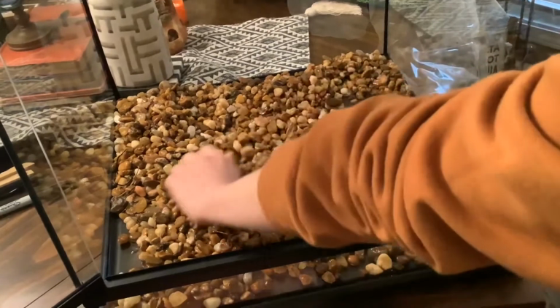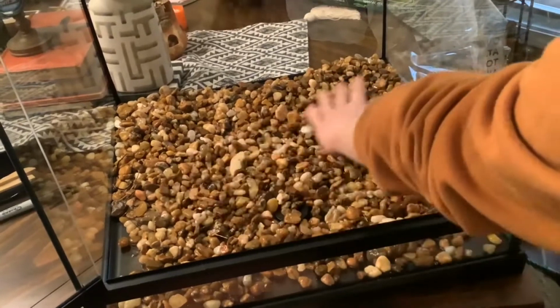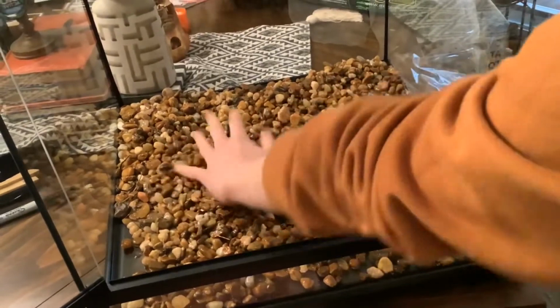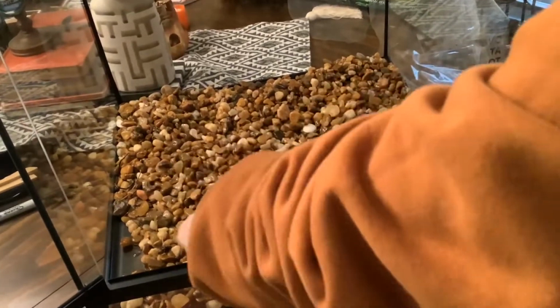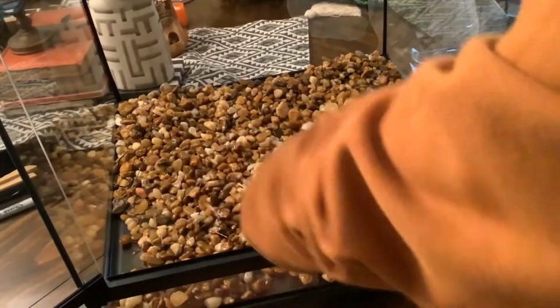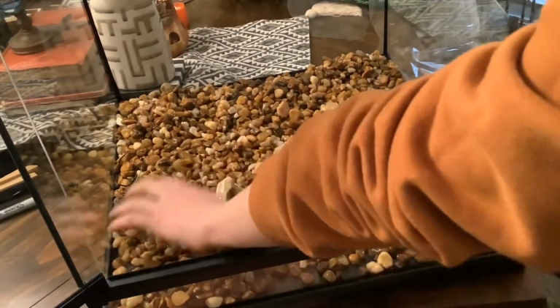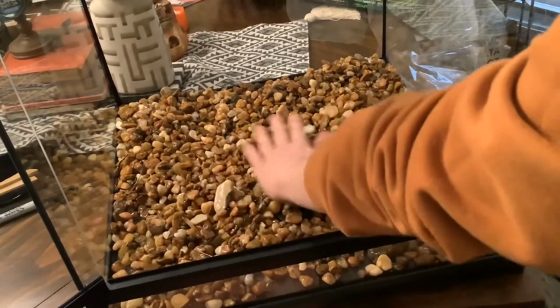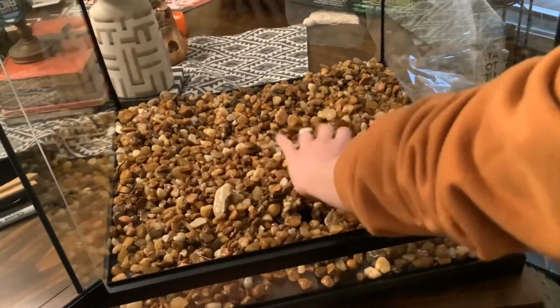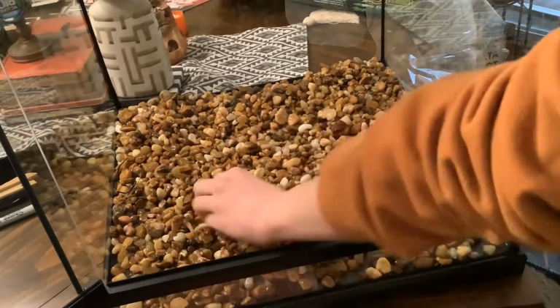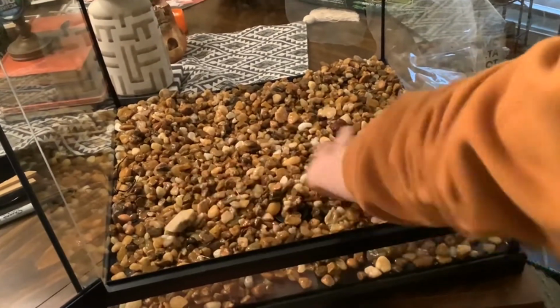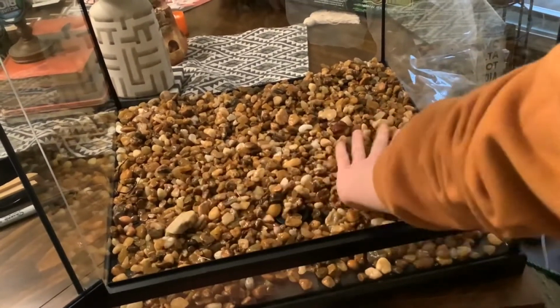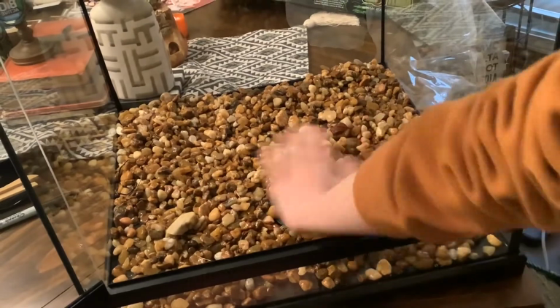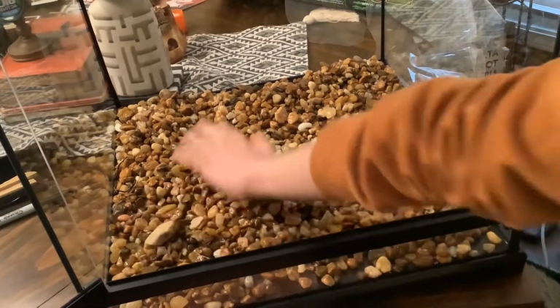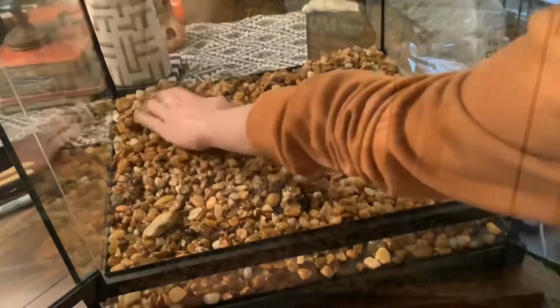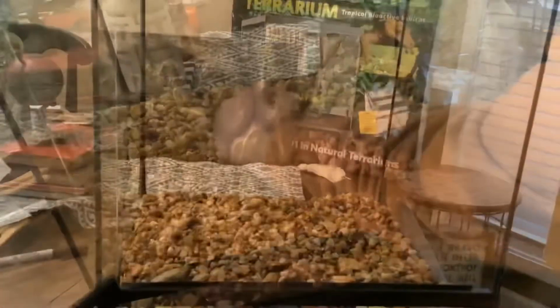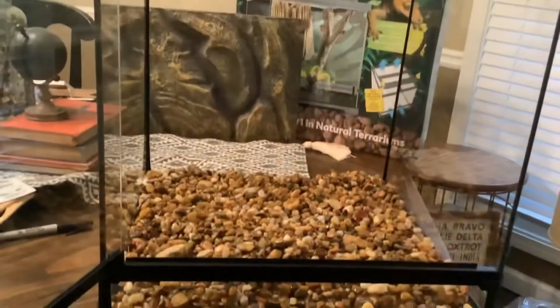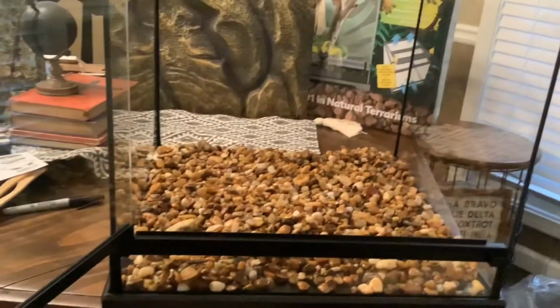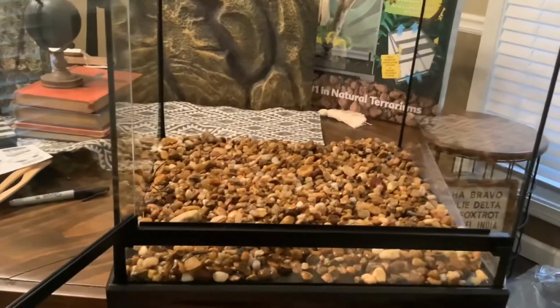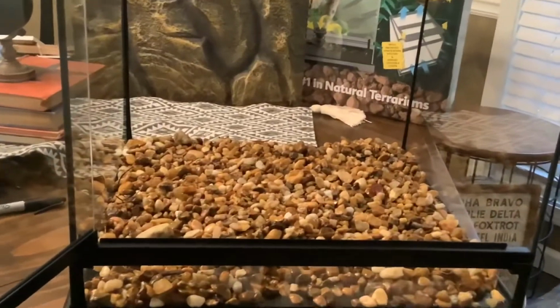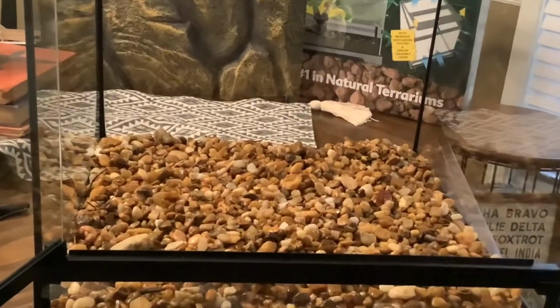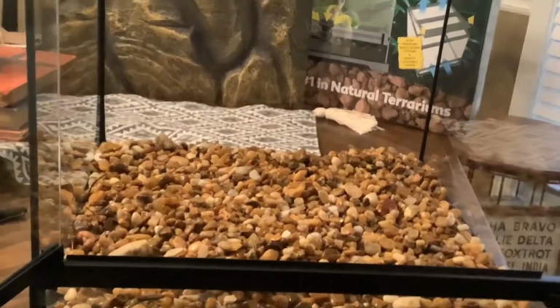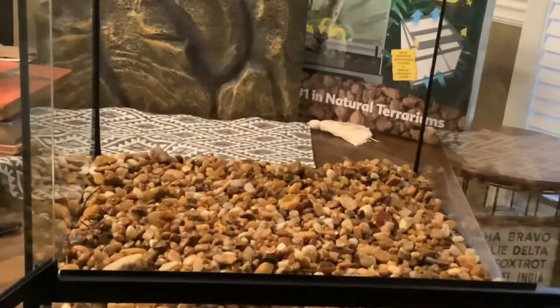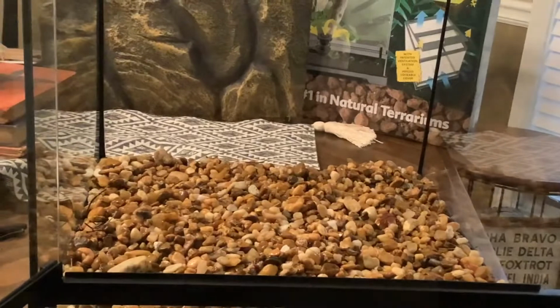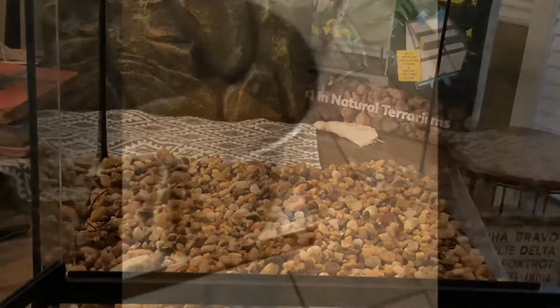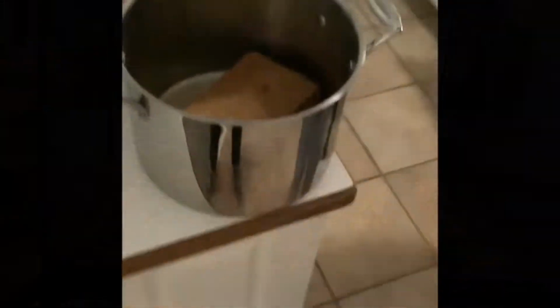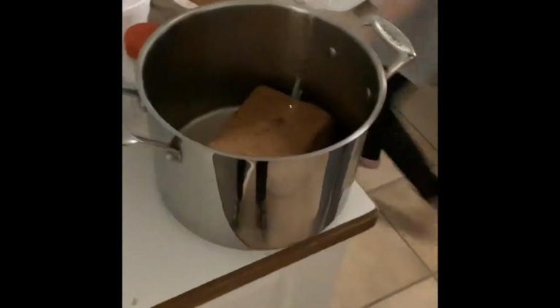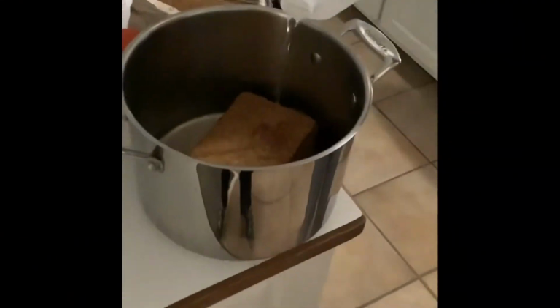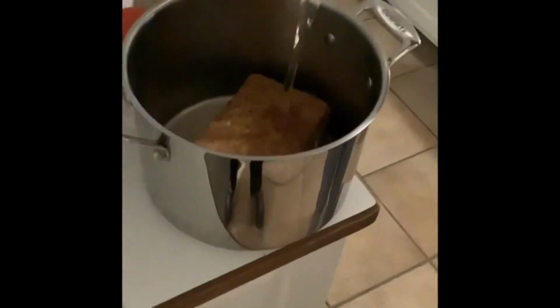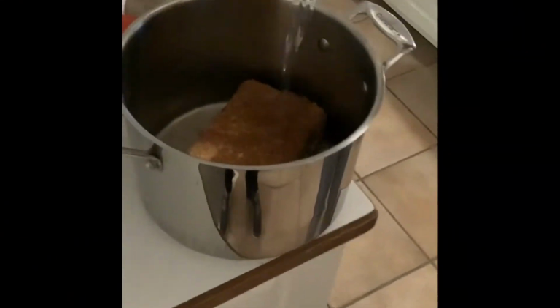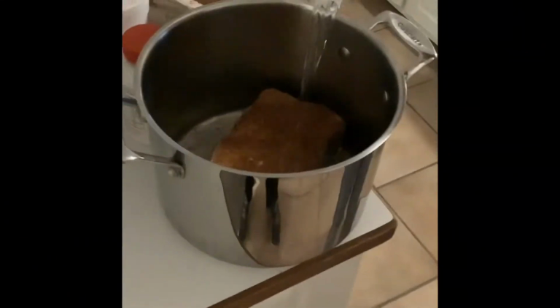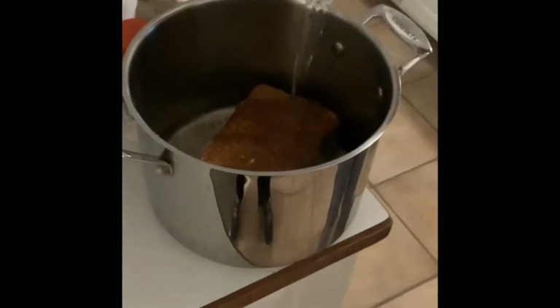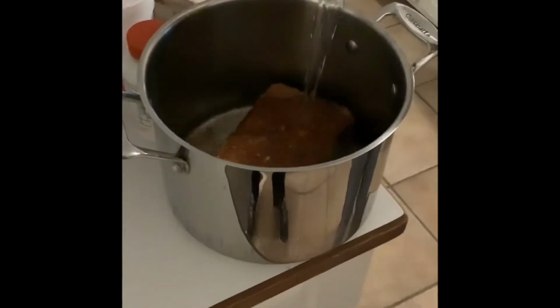The terrarium I'm using is an Exo Terra 18 by 18 by 18. For the drainage layer, all I used was thoroughly rinsed gravel. Right now I'm just adding water to coconut fiber.